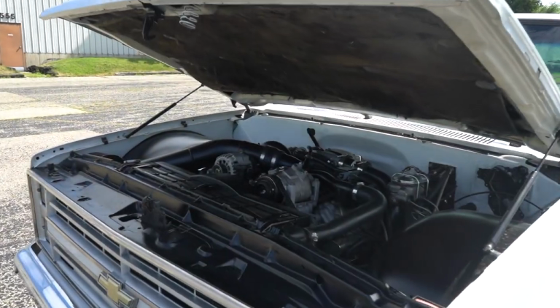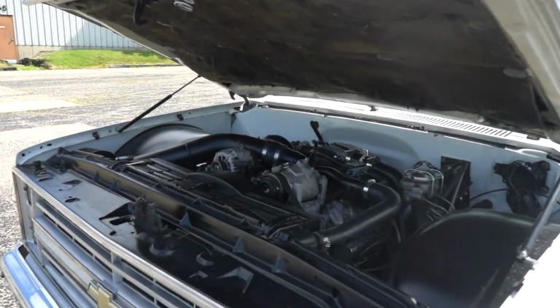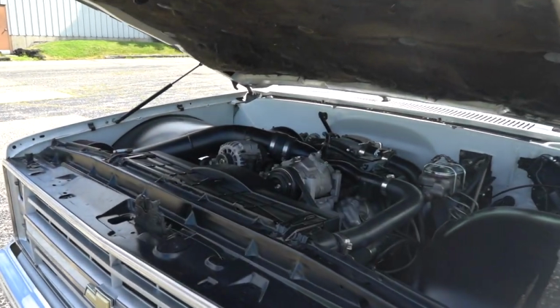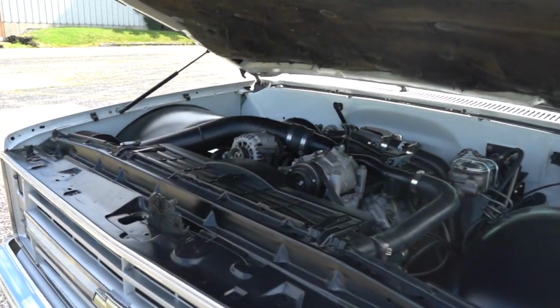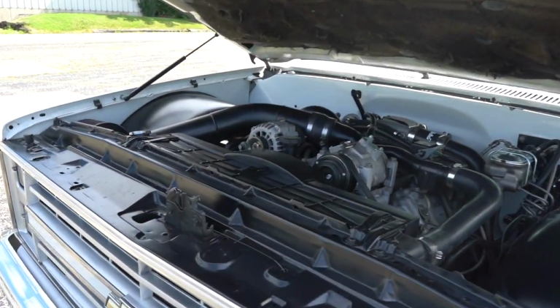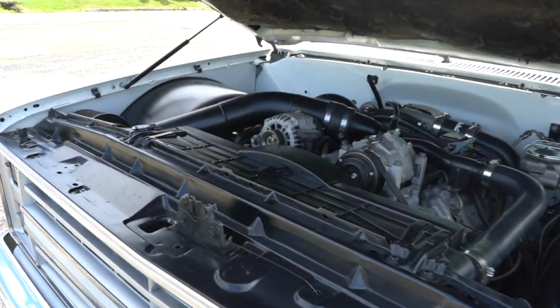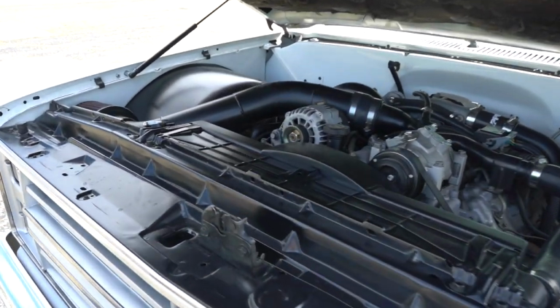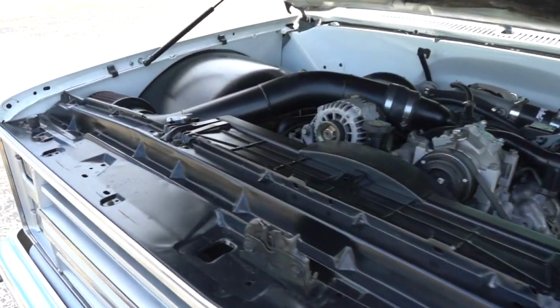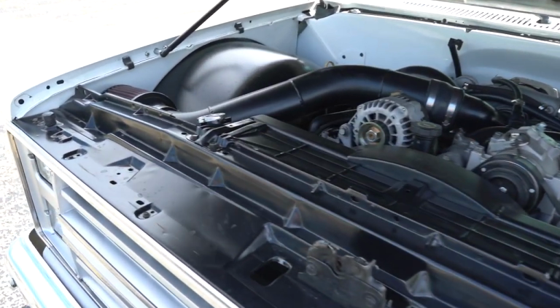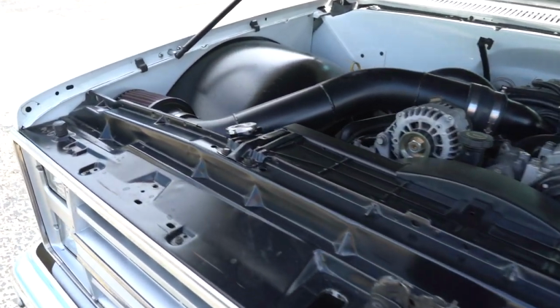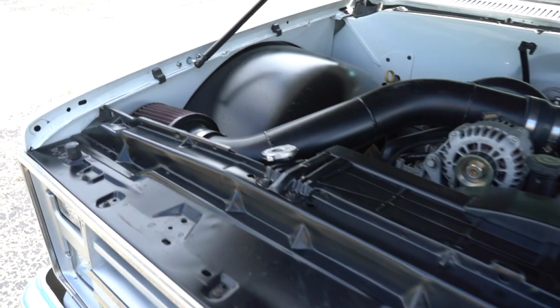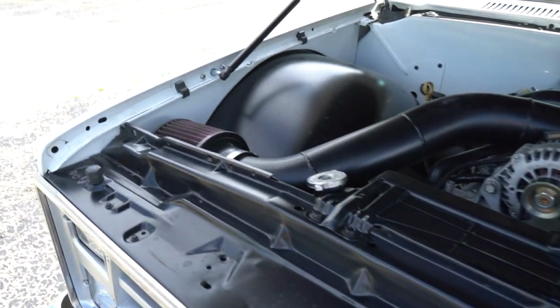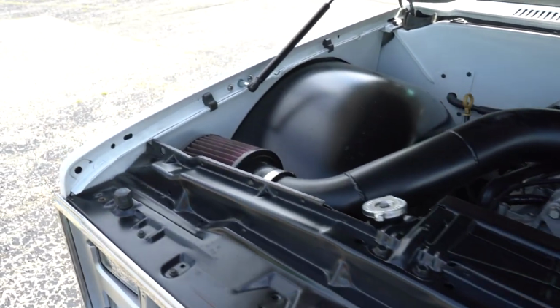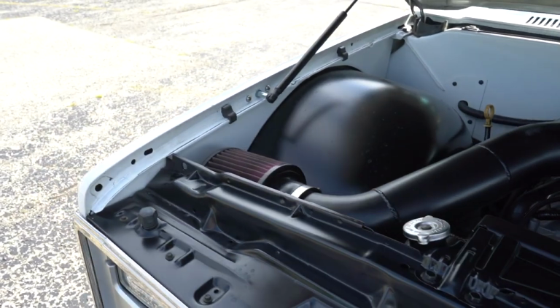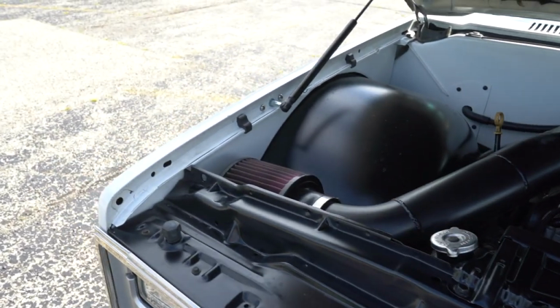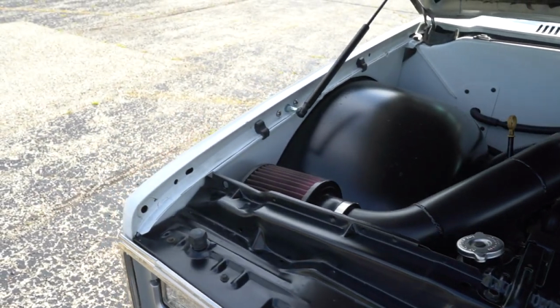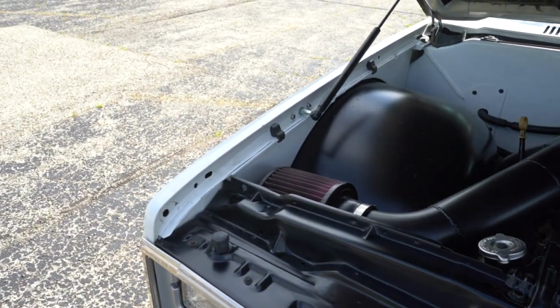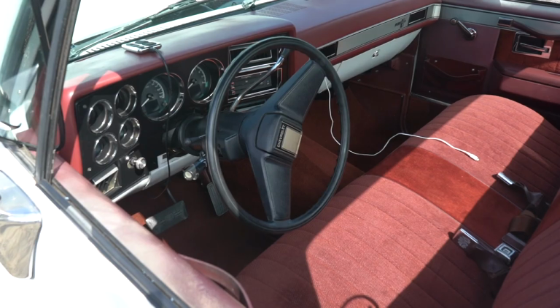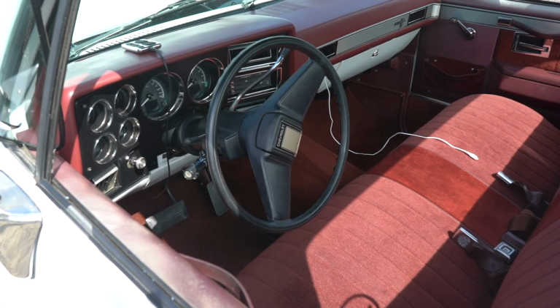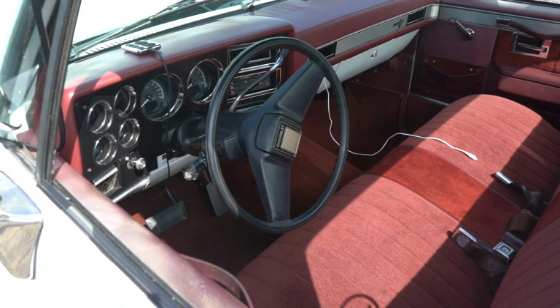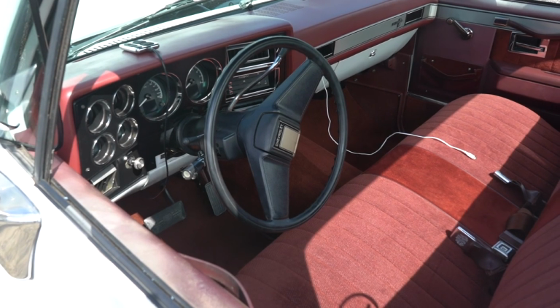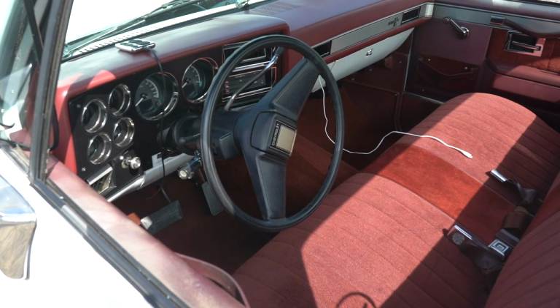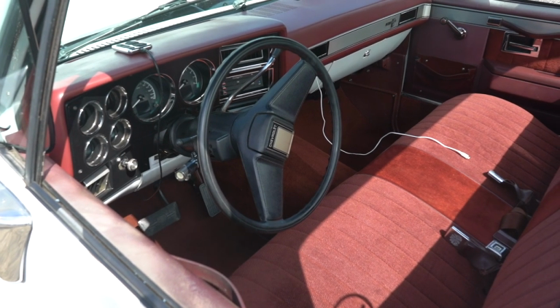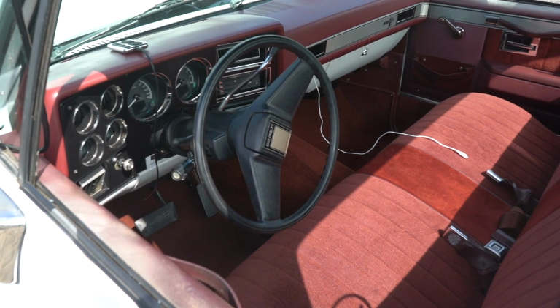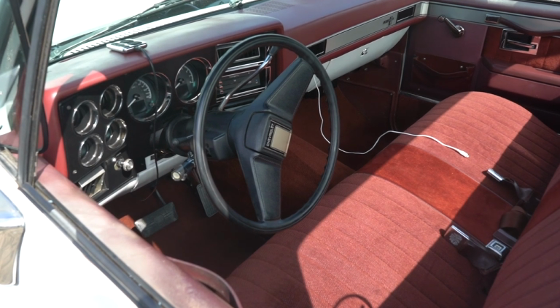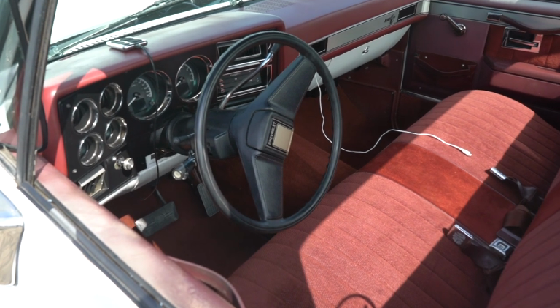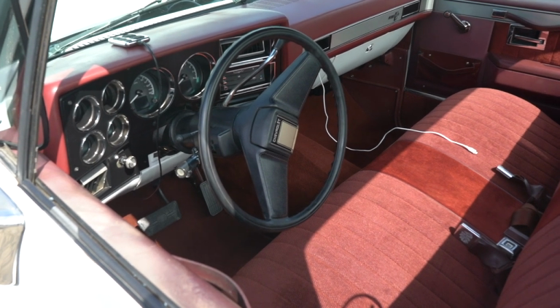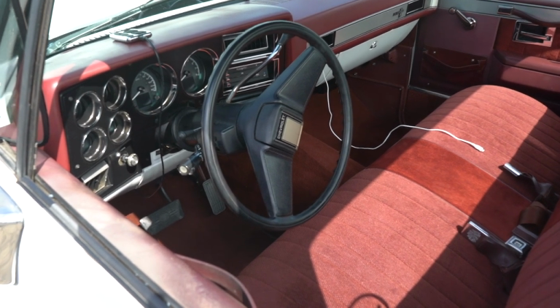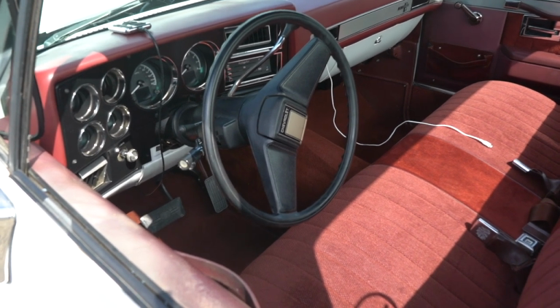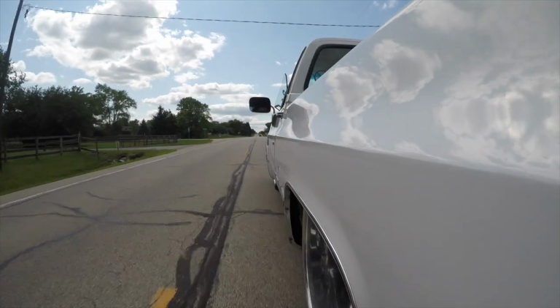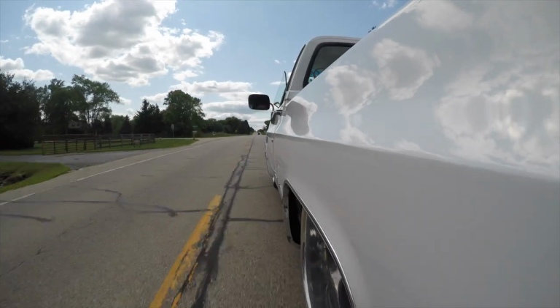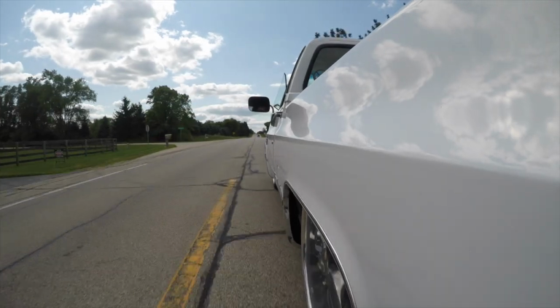It's got a modified chassis, air ride suspension, four link rear end, and race line wheels. The restored interior gives this truck a mean look whether it's parked on the street, driving down the road, or ripping down the track.